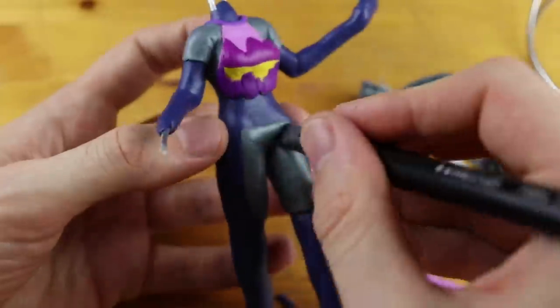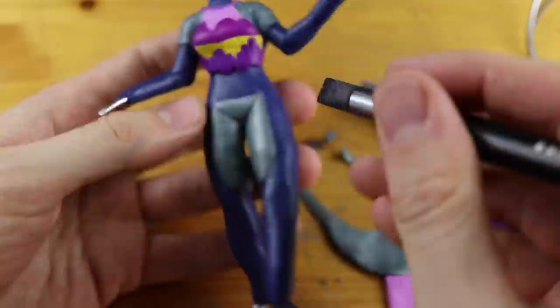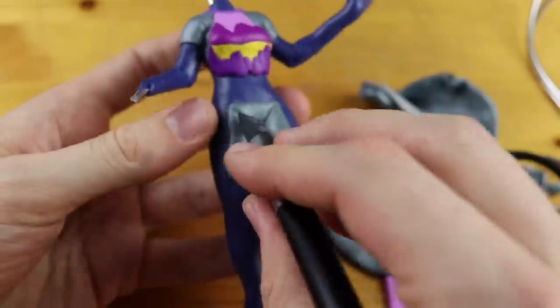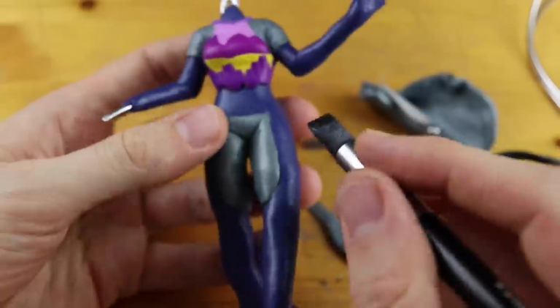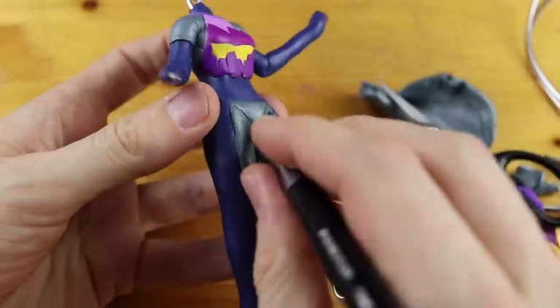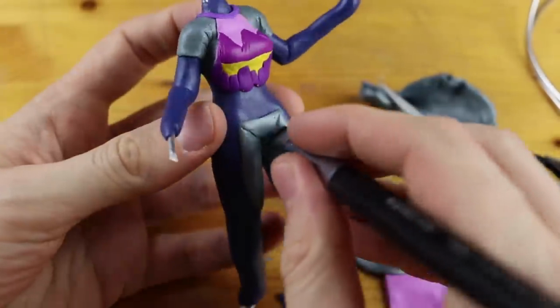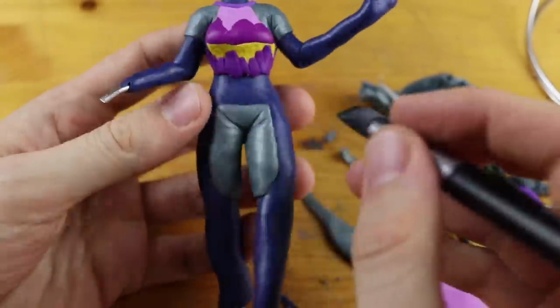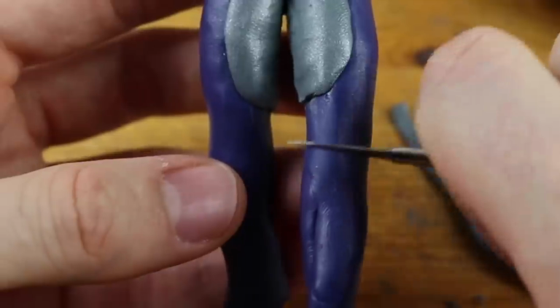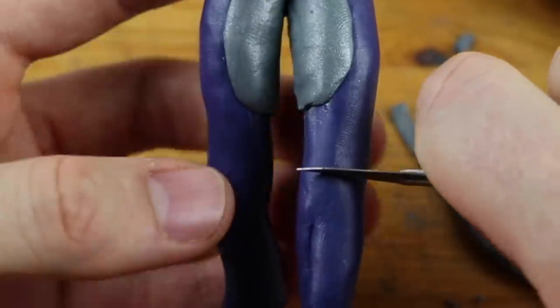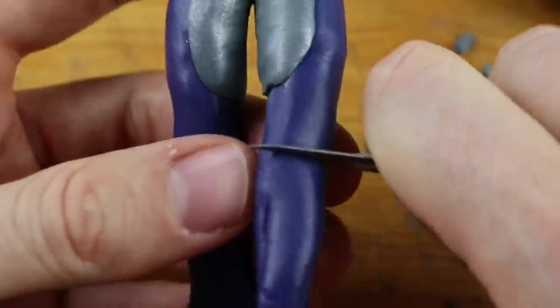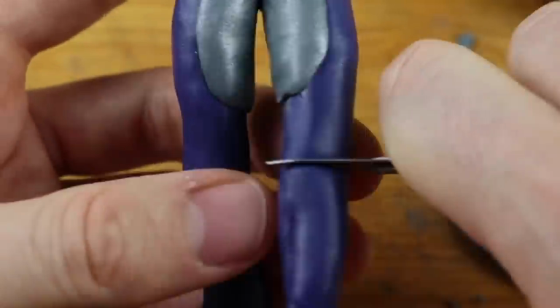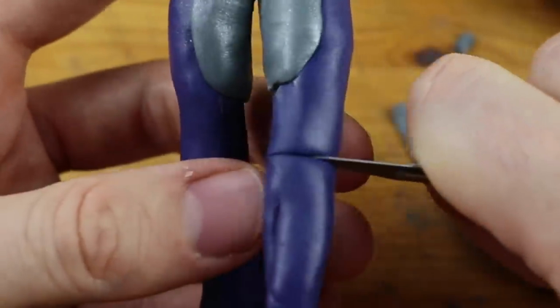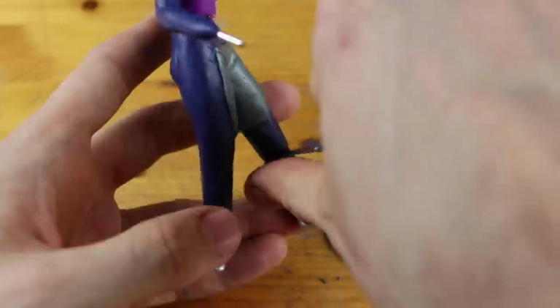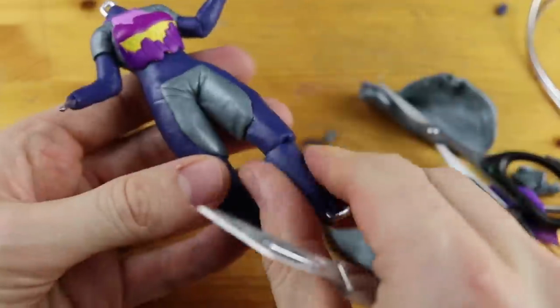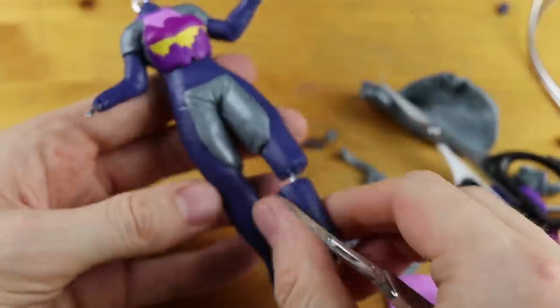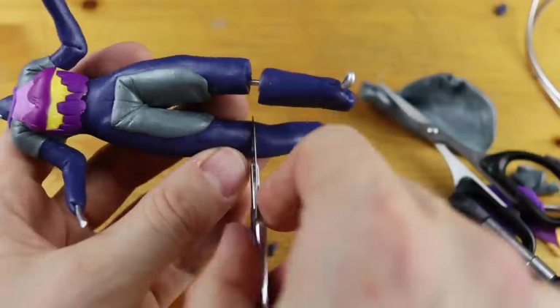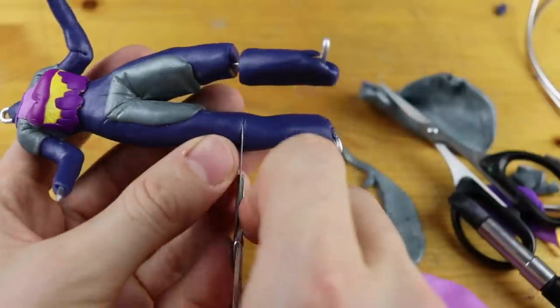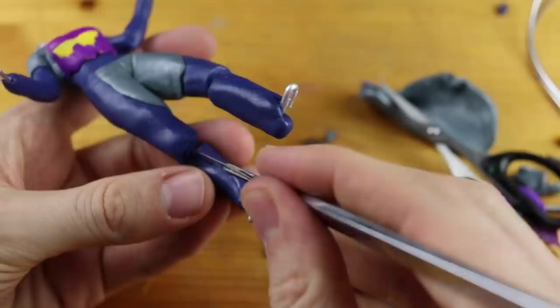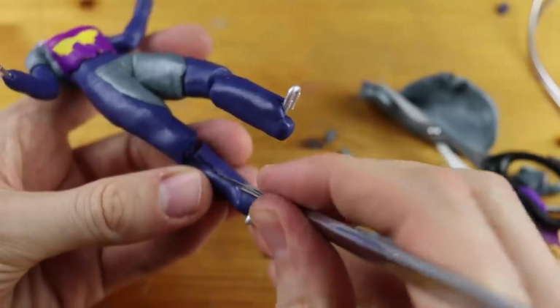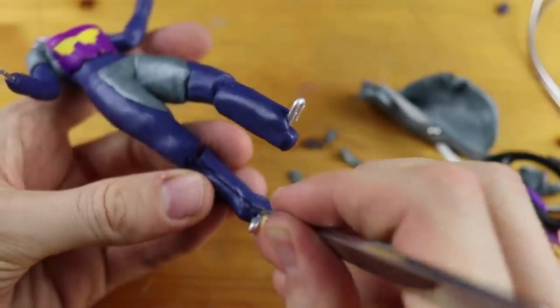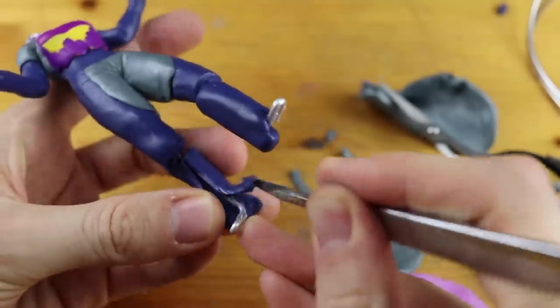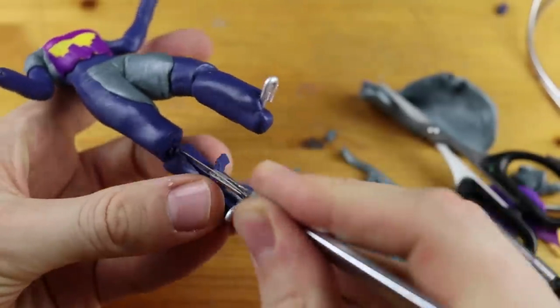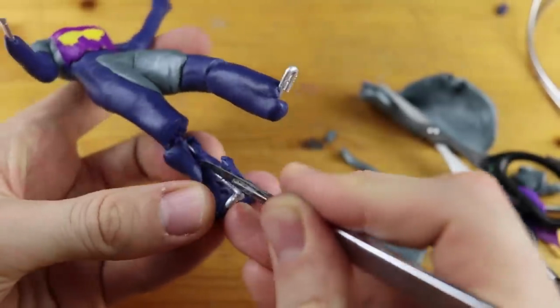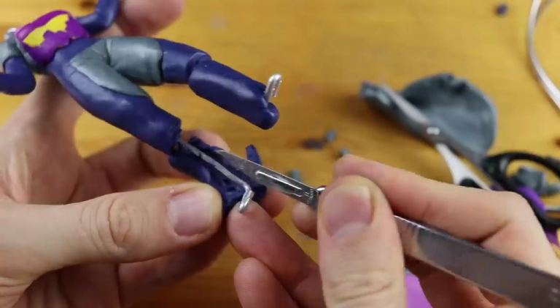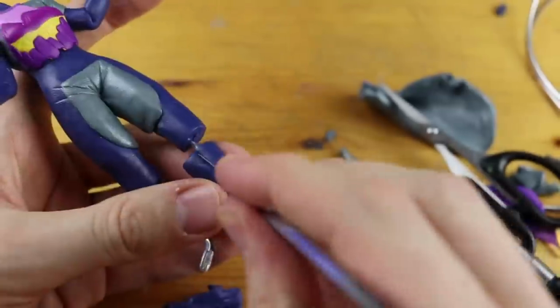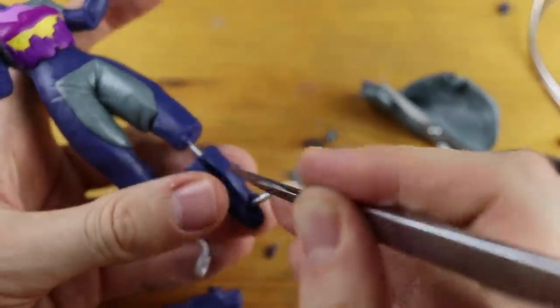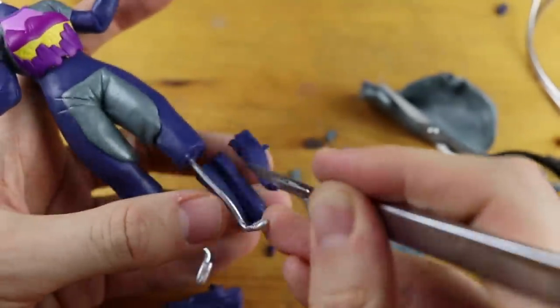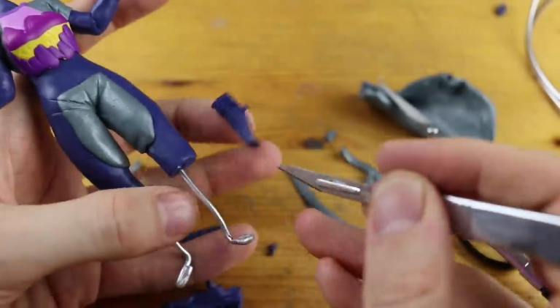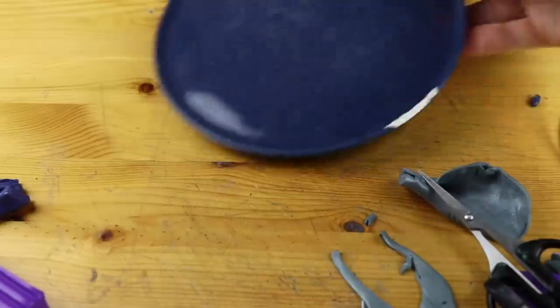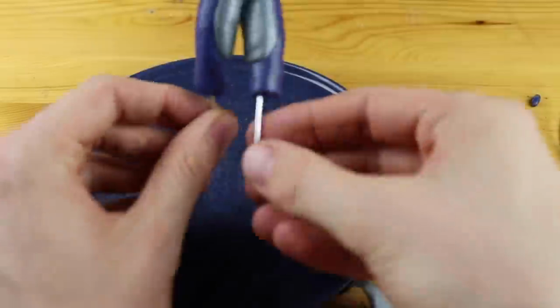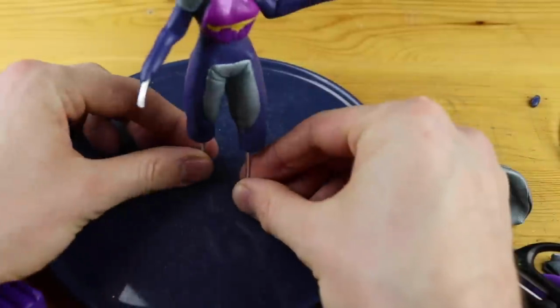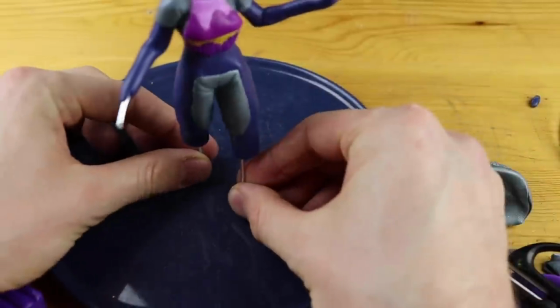There is another armor part — or maybe it's just a patch on the trousers — which is silver. And we are removing the blue clay for black clay for the boots.